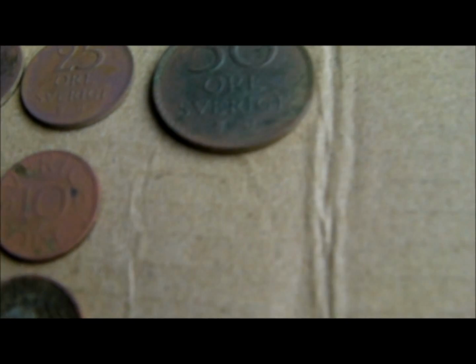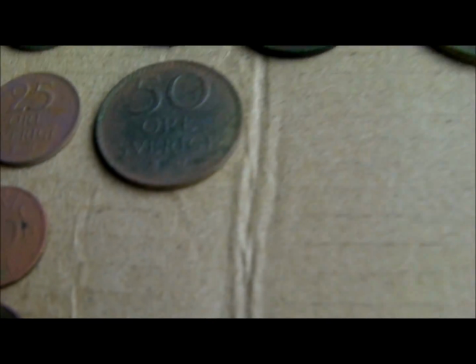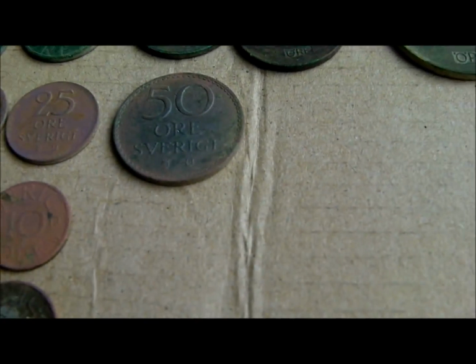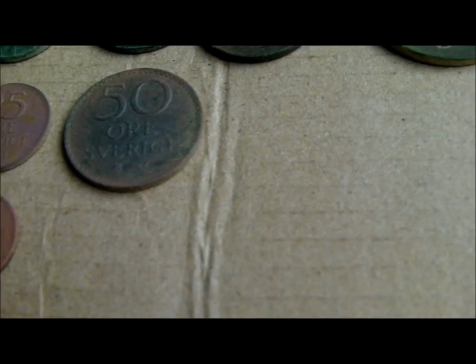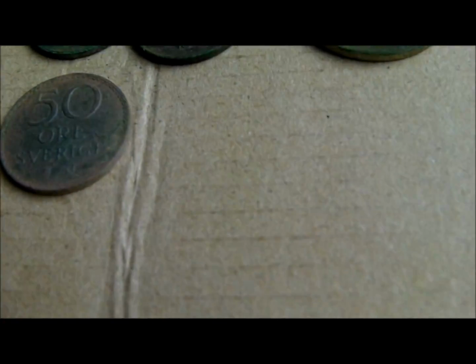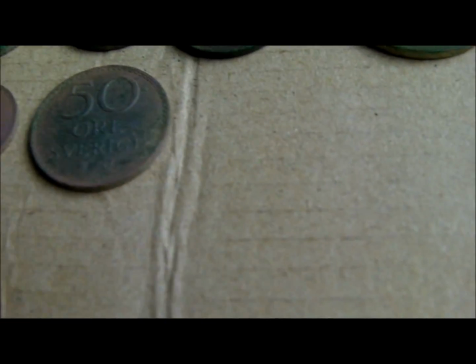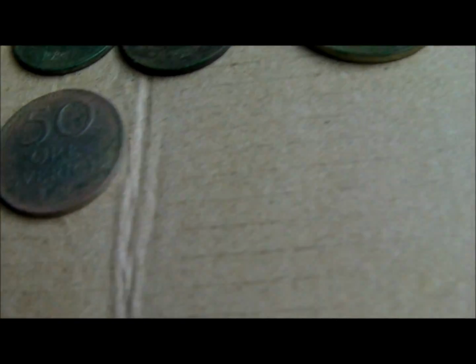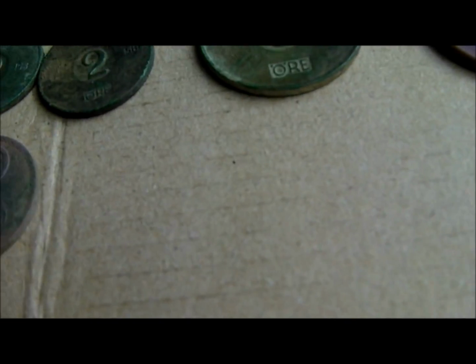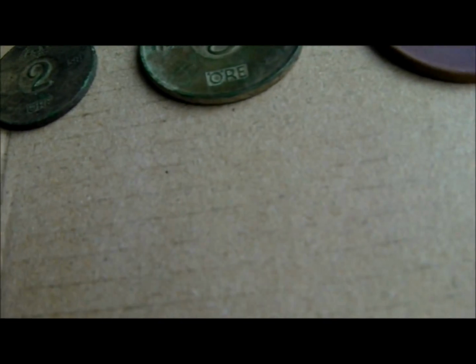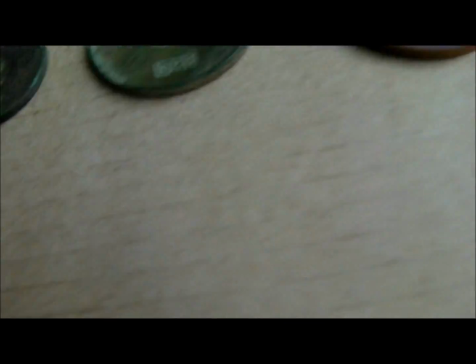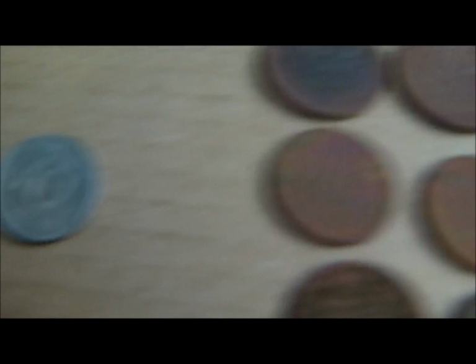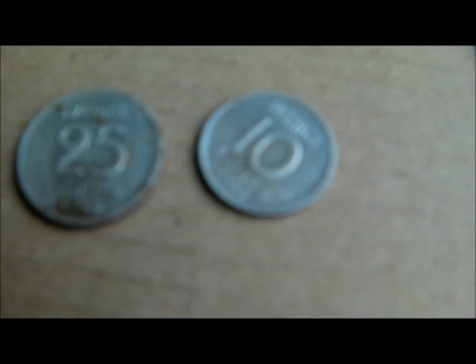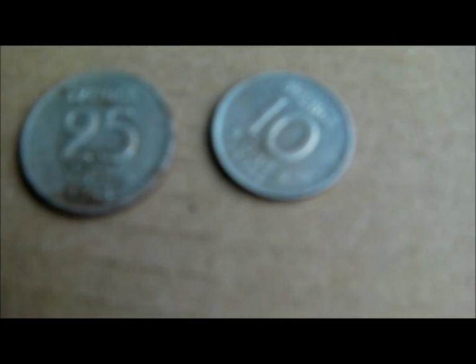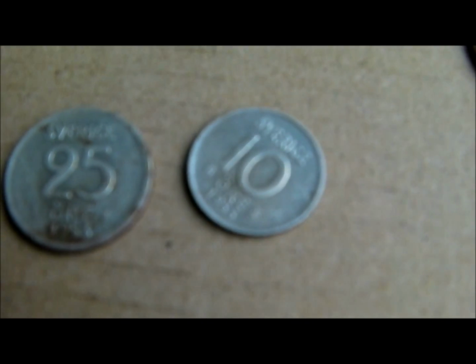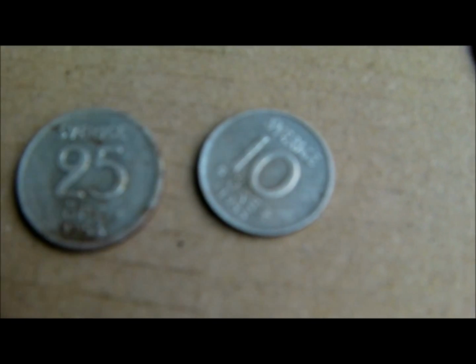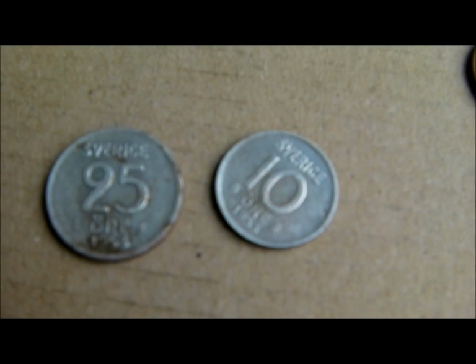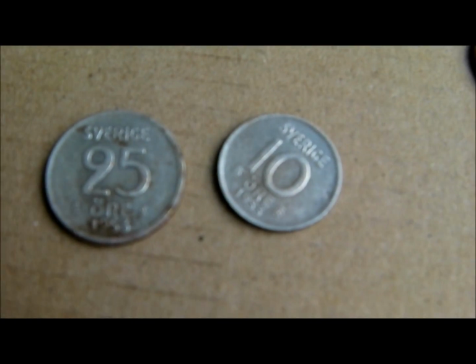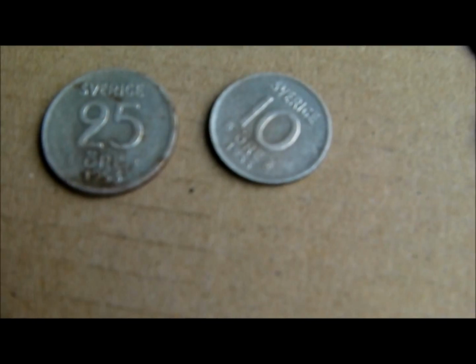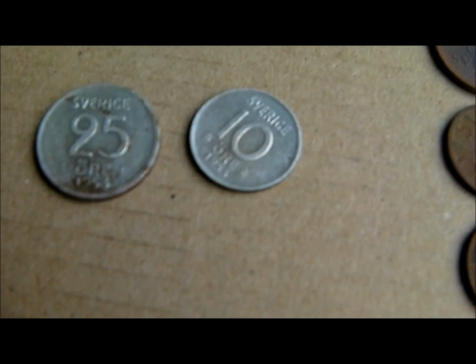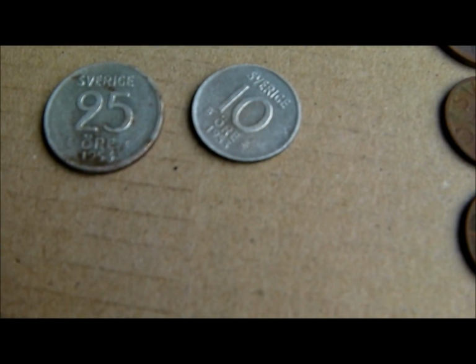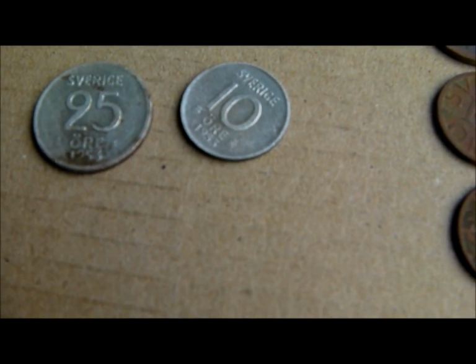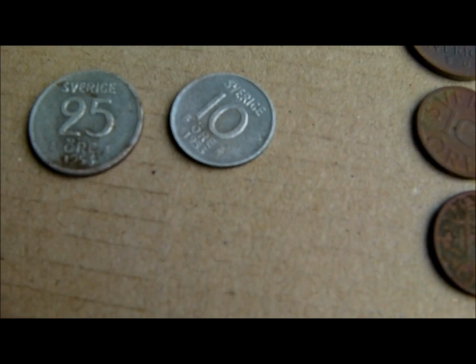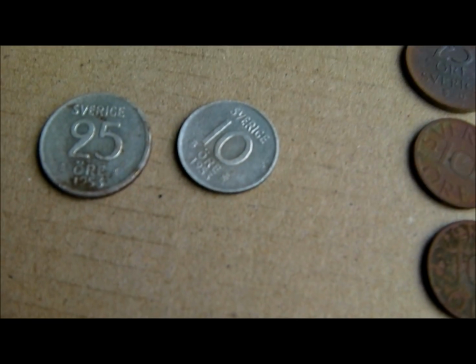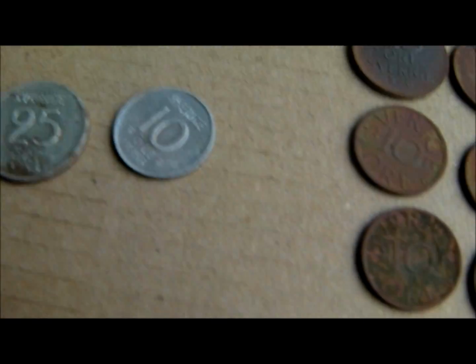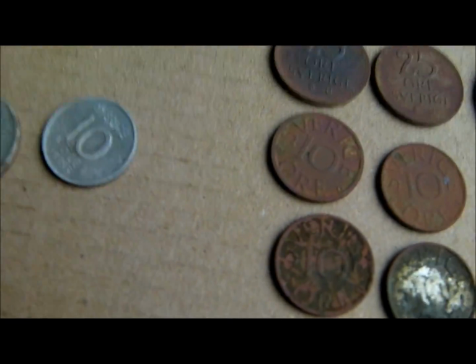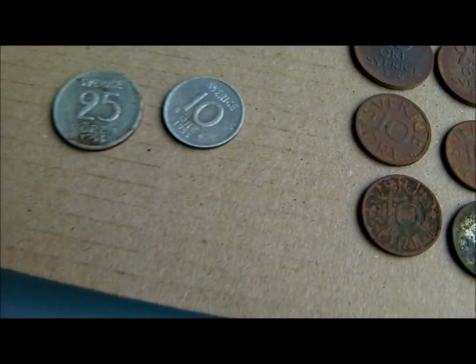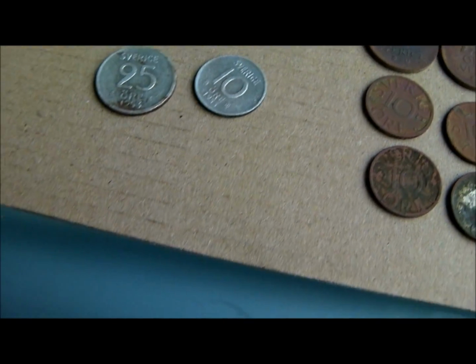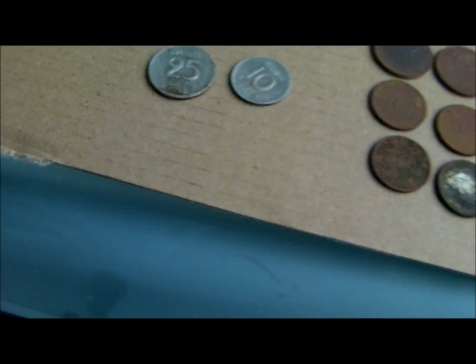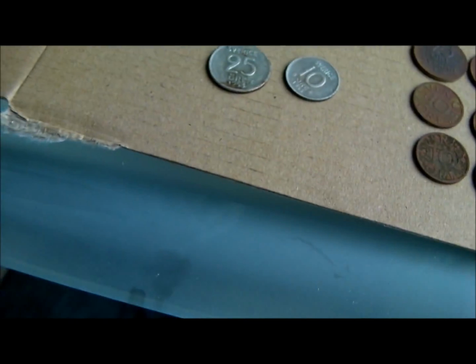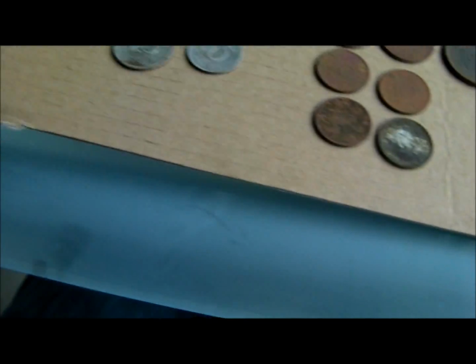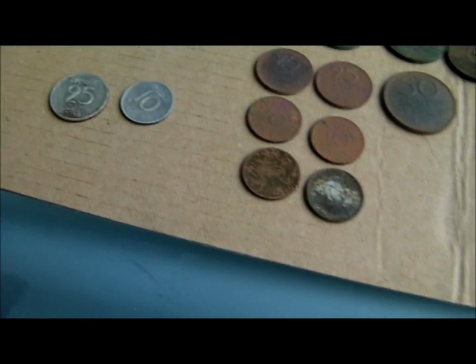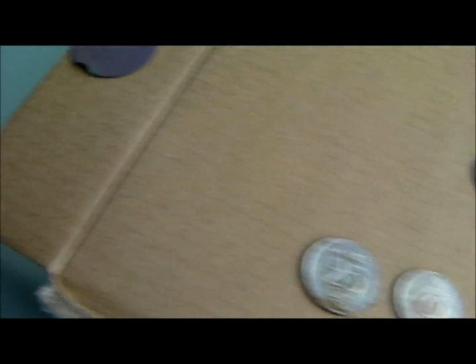And then we have two silvers — not too much to brag about. One, two out of five — 1953, and ten out of 1953. Those are the coins that I want to brag about.